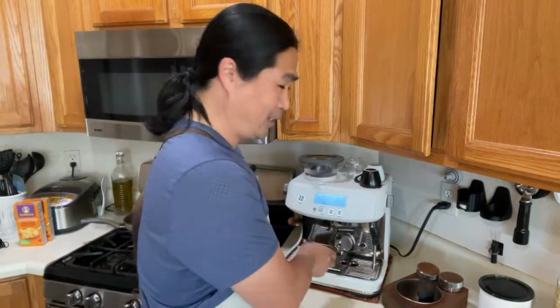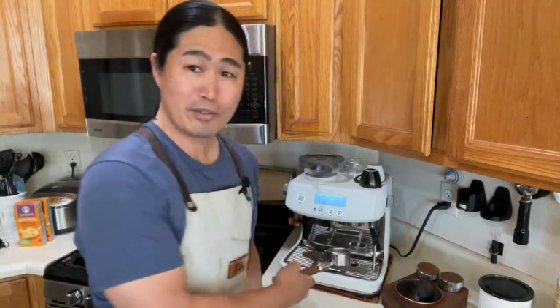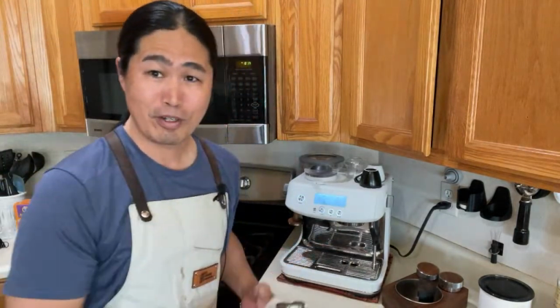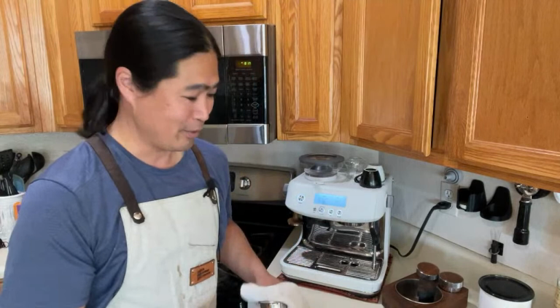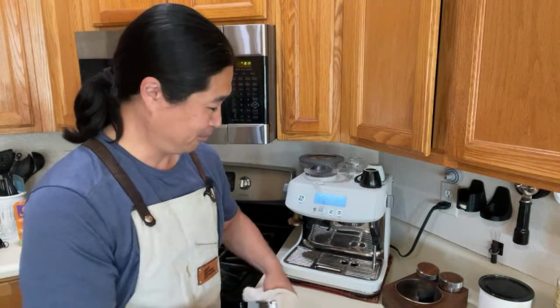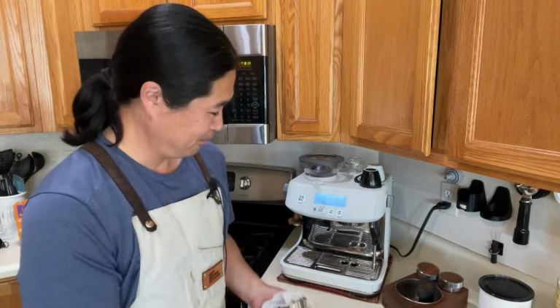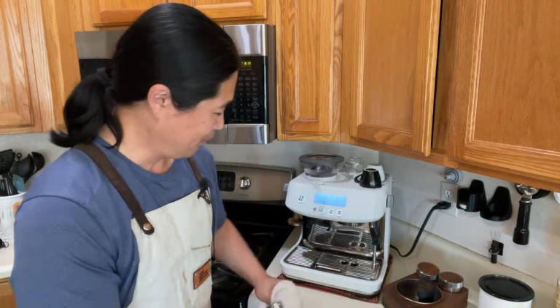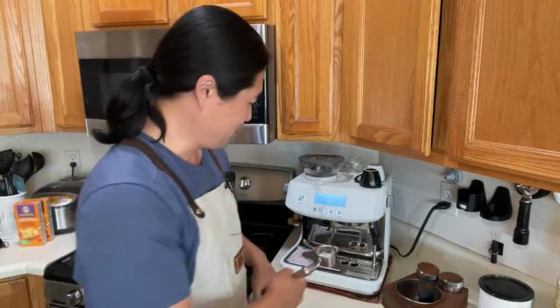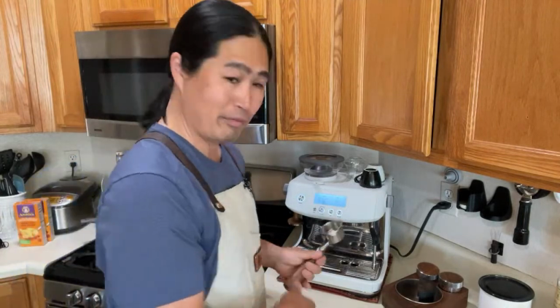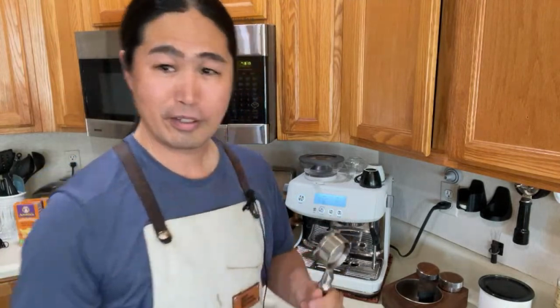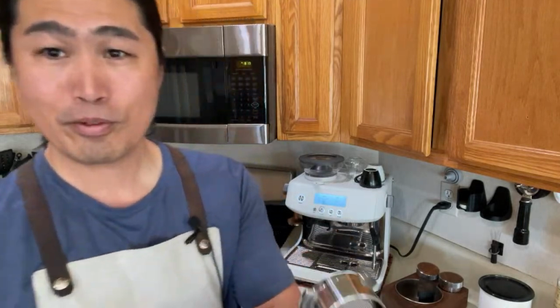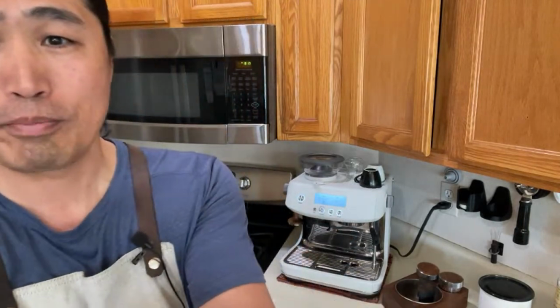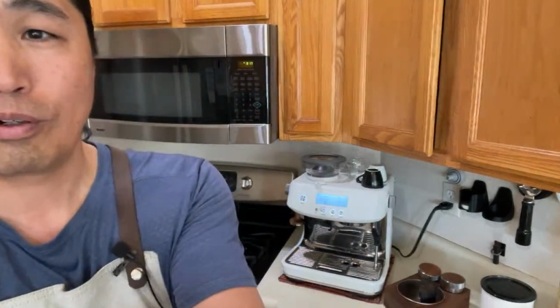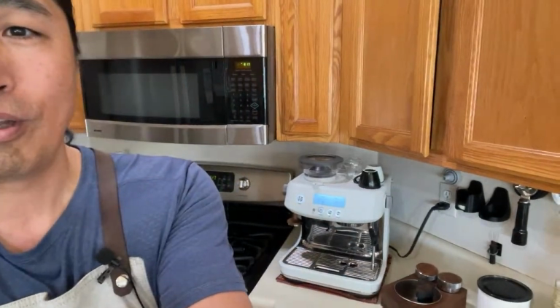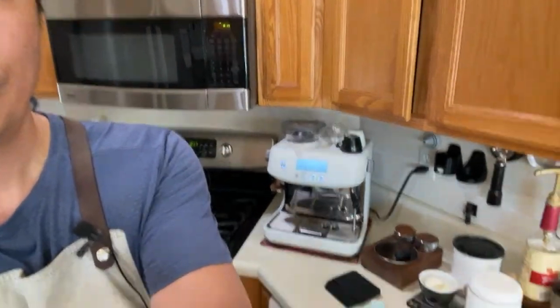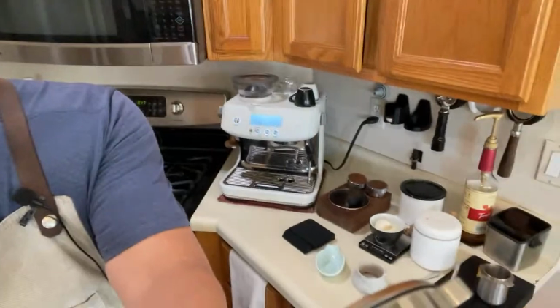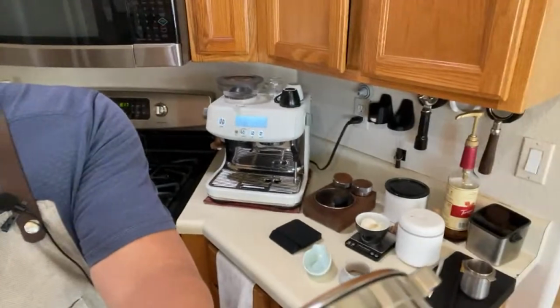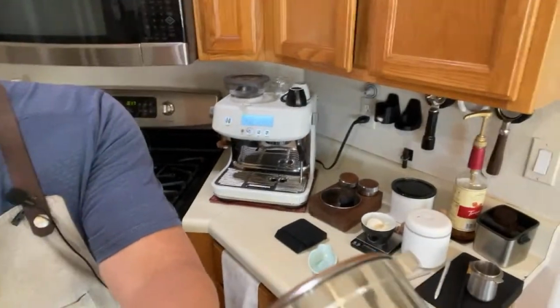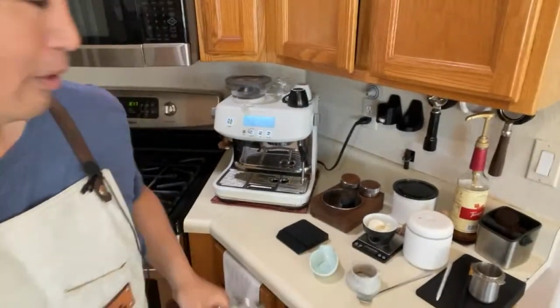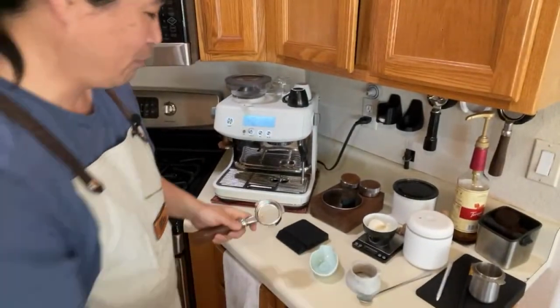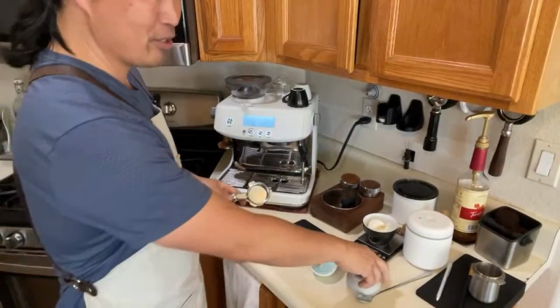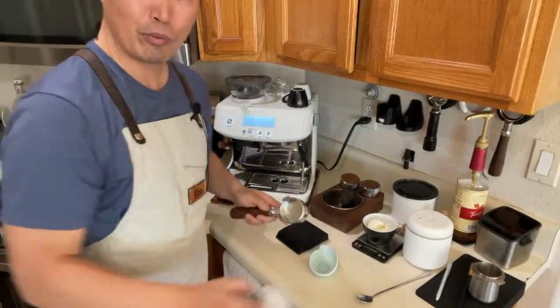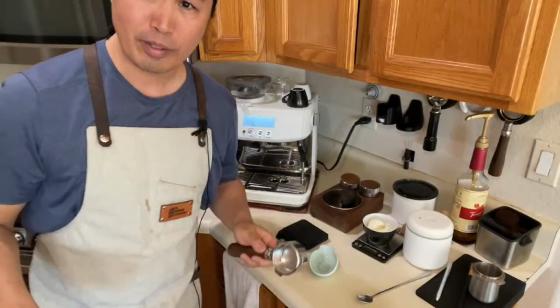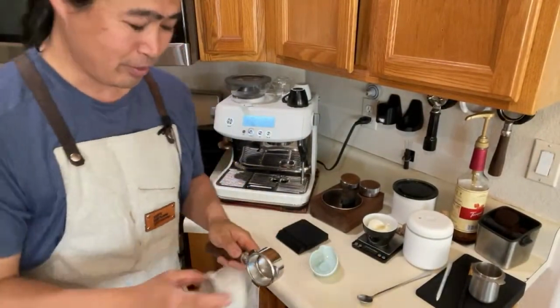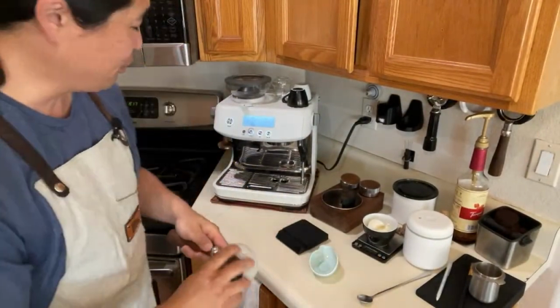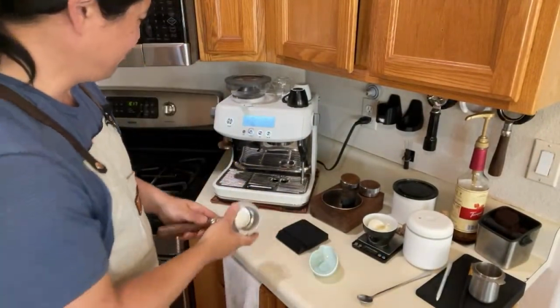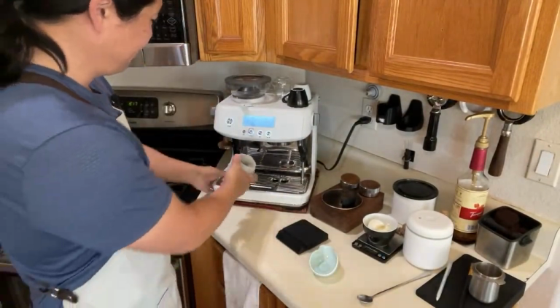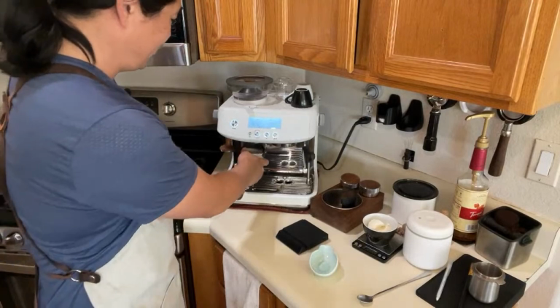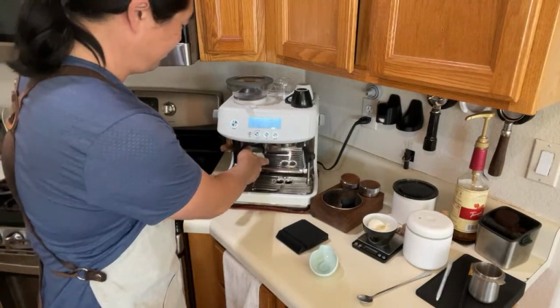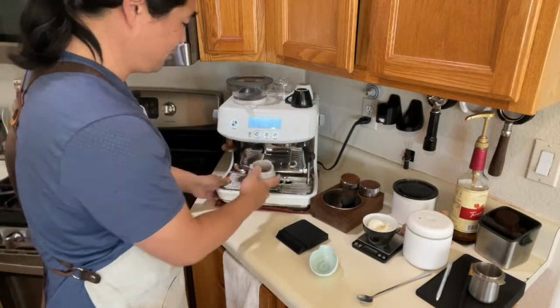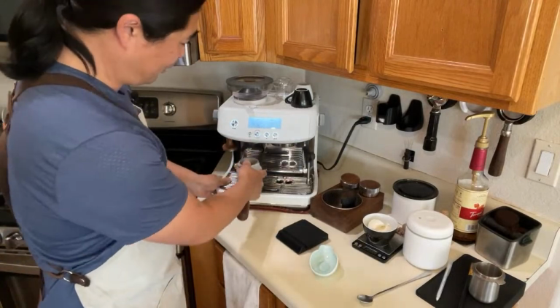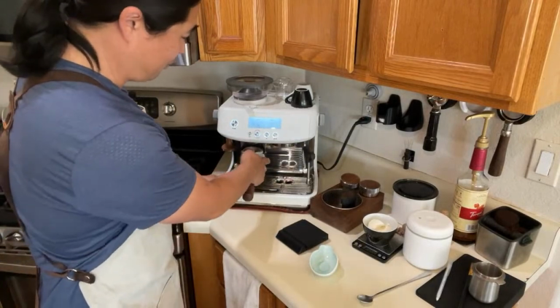Alright, let's make some coffee! Let me show you guys my workflow. My workflow is pretty simple with the Barista Pro — just use the 3D dosing funnel.